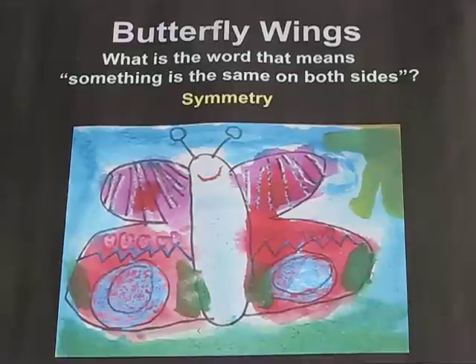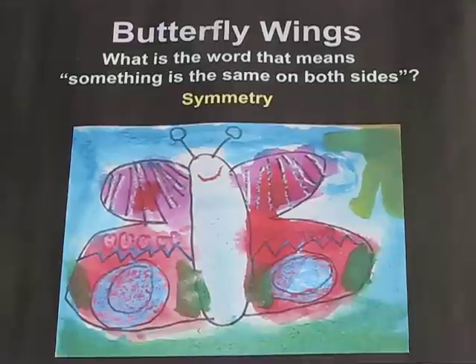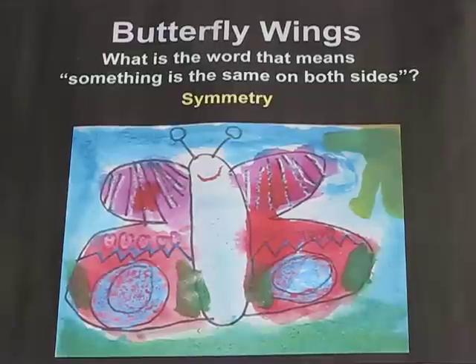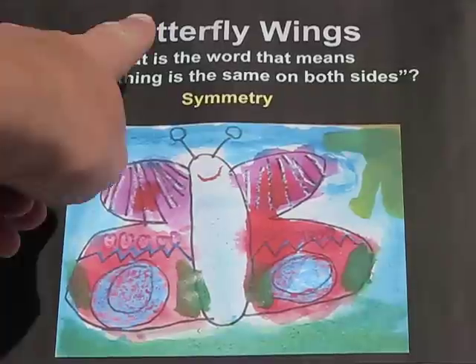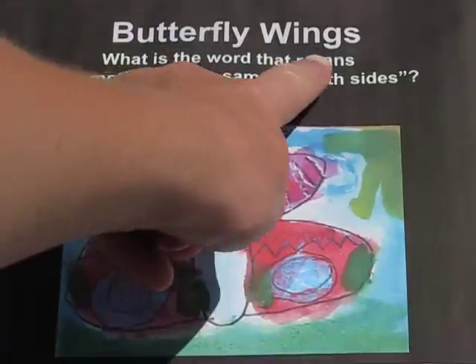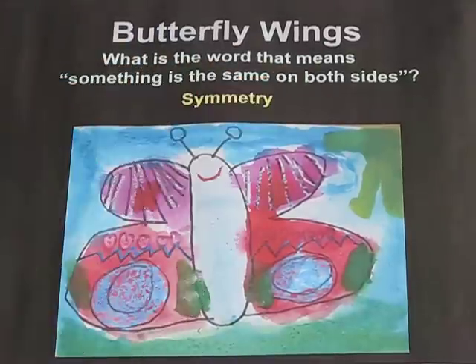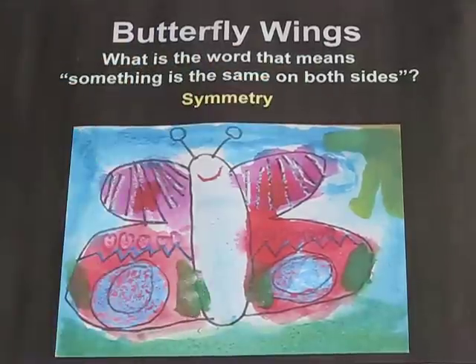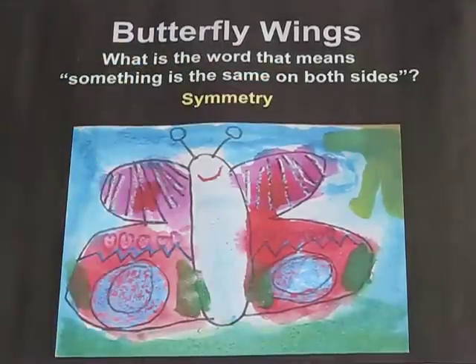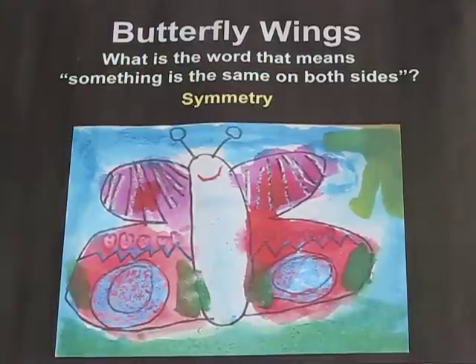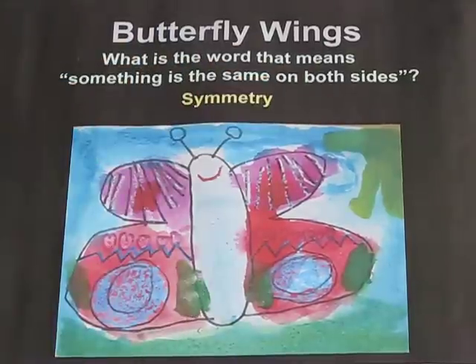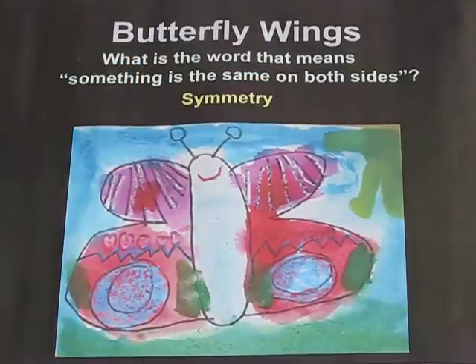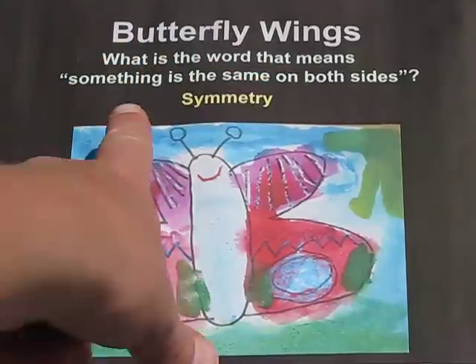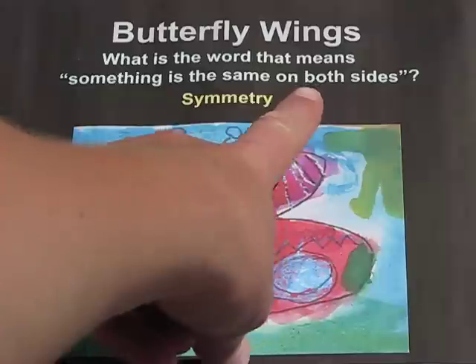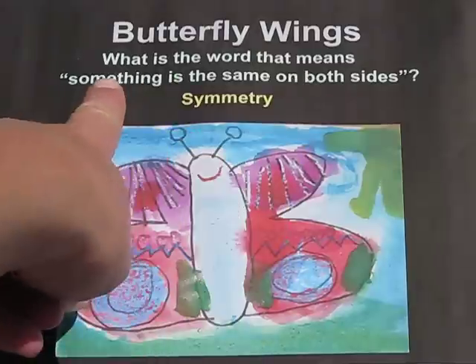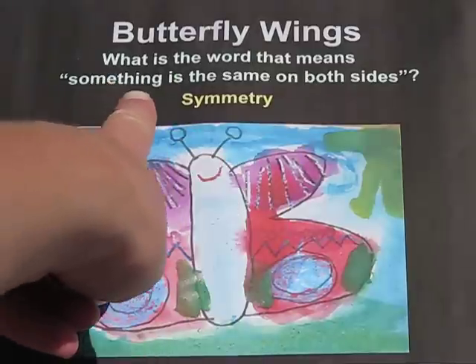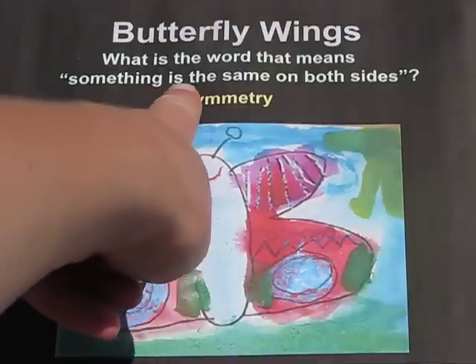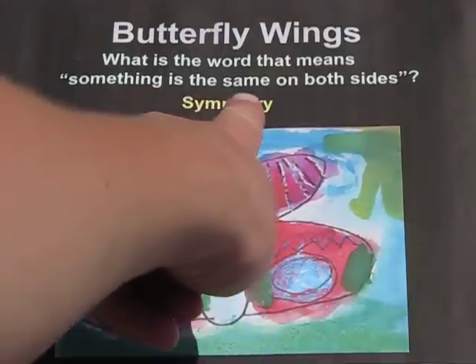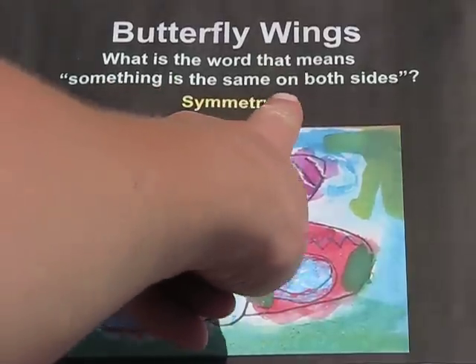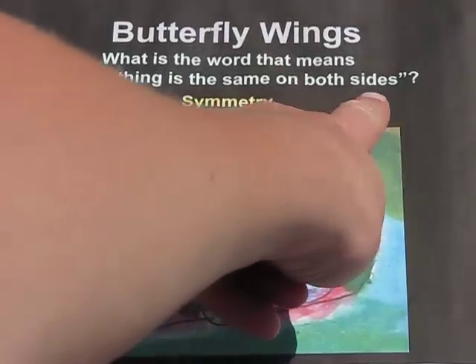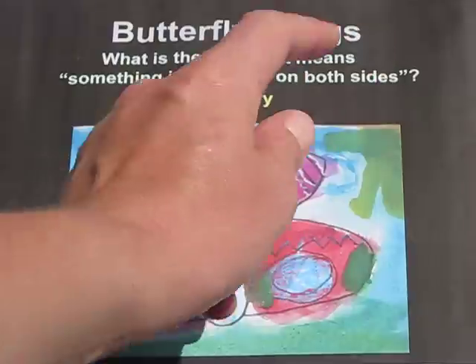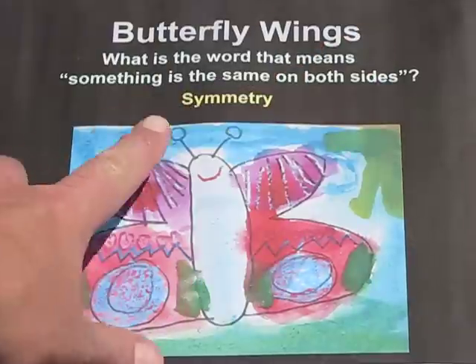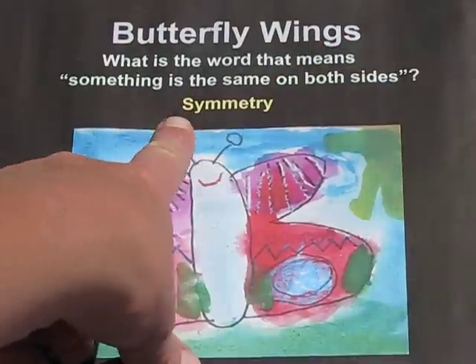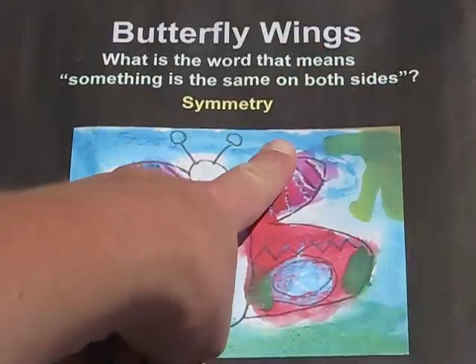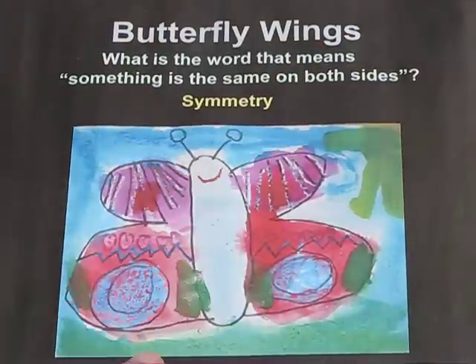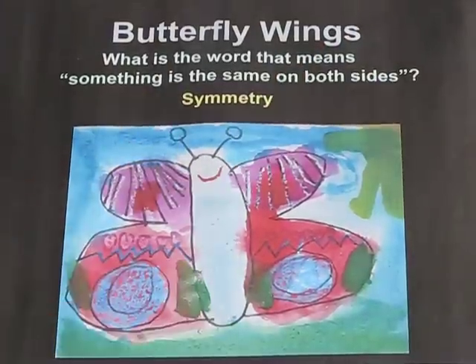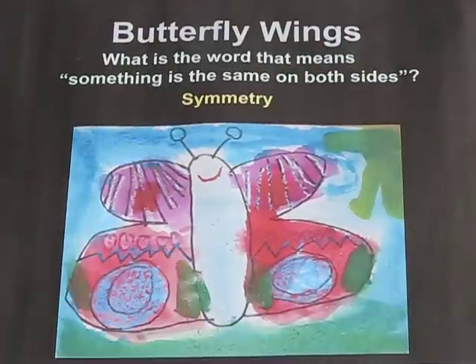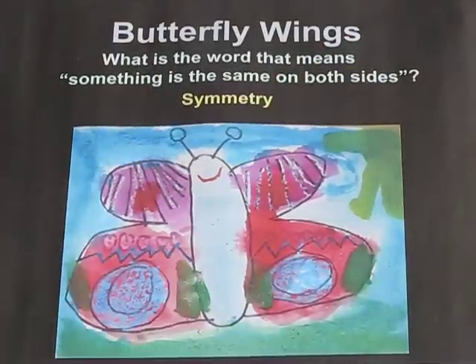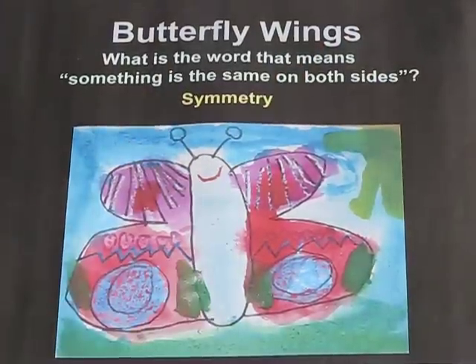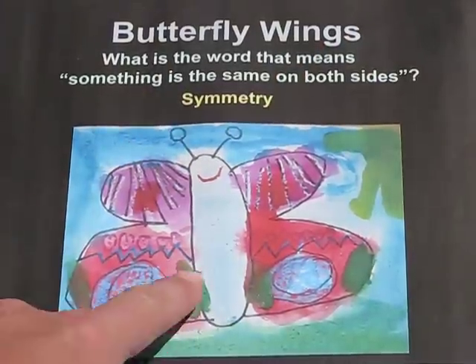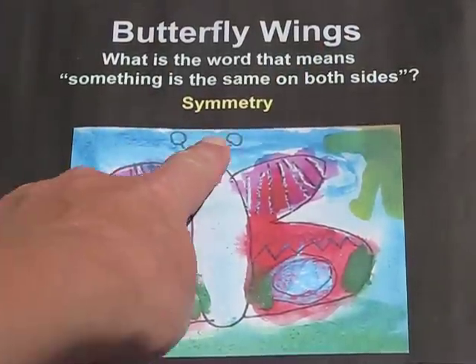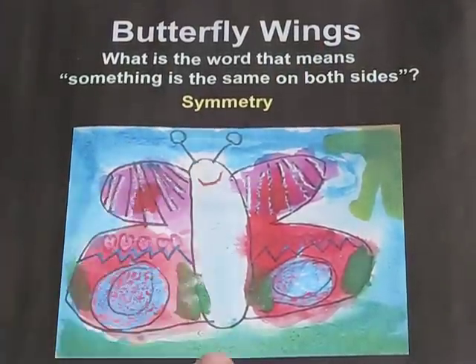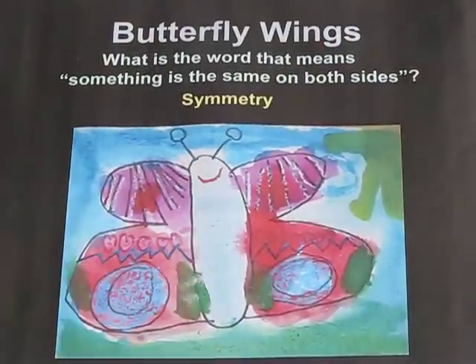This project is called Butterfly Wings and my question to you is: what is the word that means something is the same on both sides? The answer is symmetry, and the best way to explain that is actually to use the image of a butterfly.